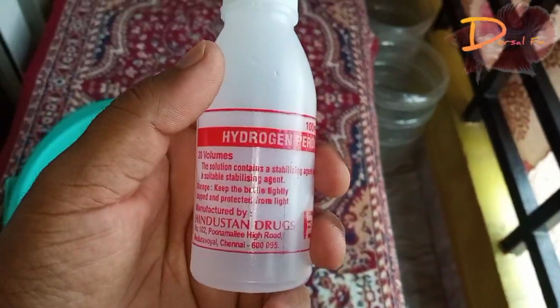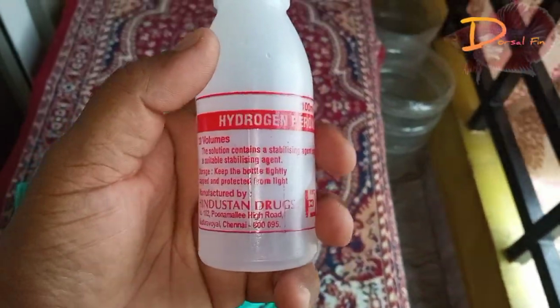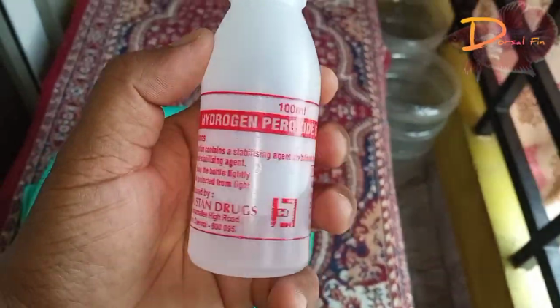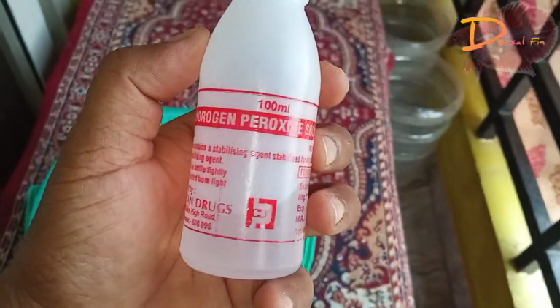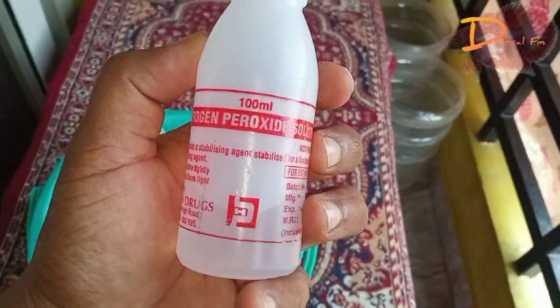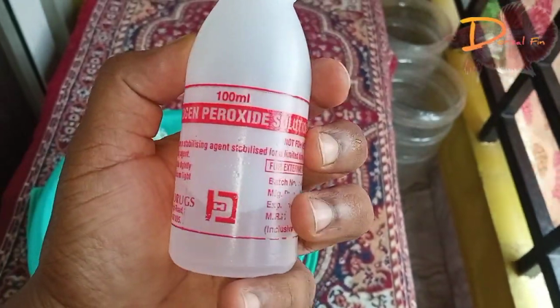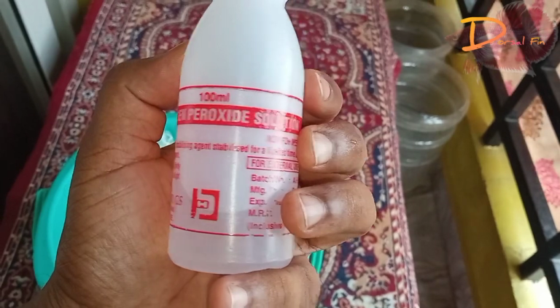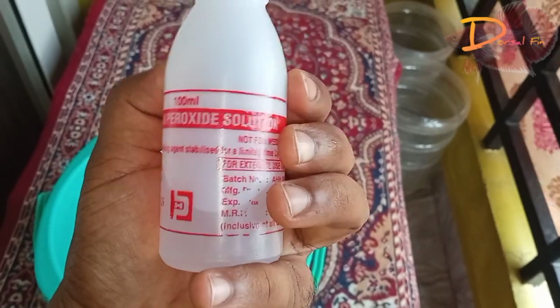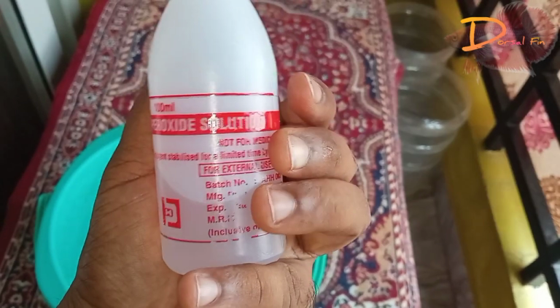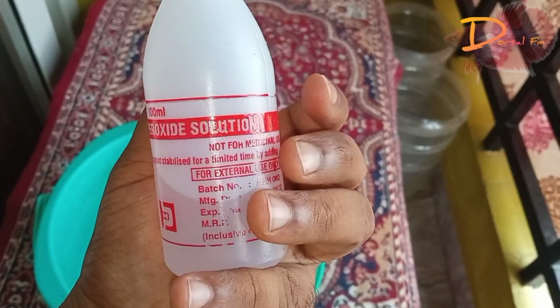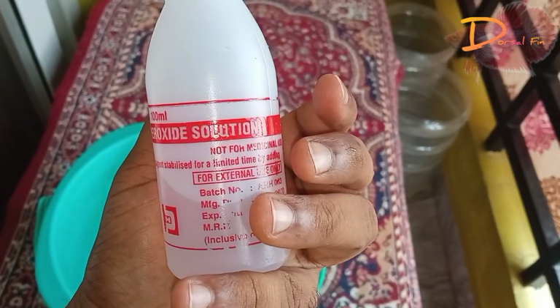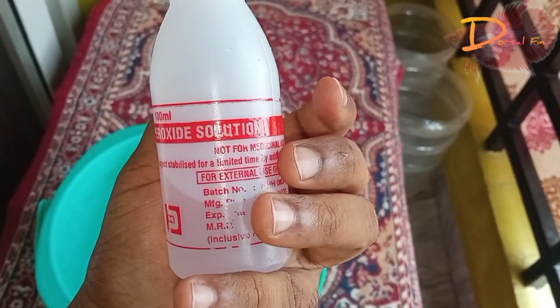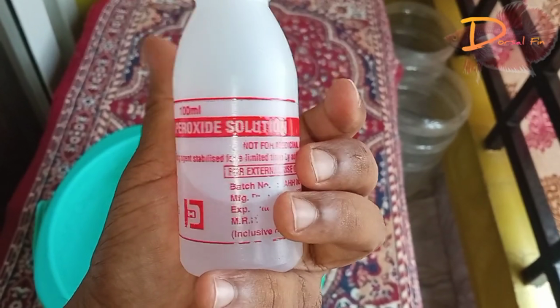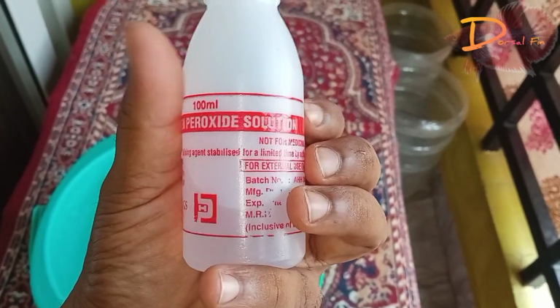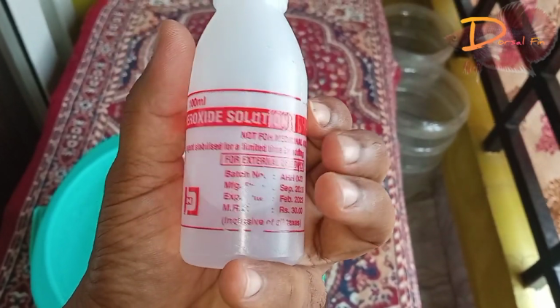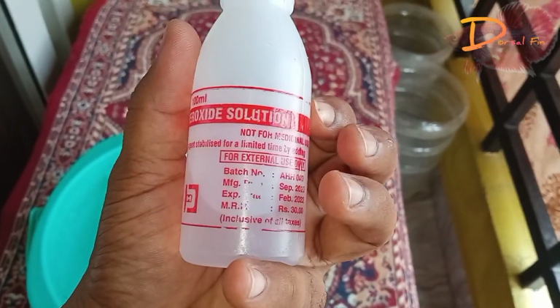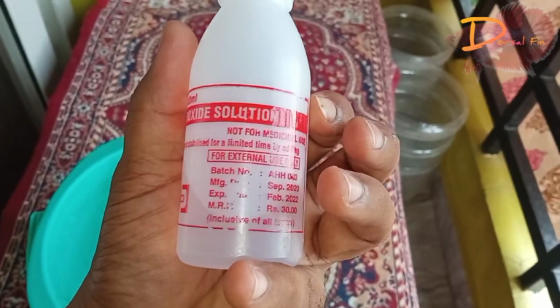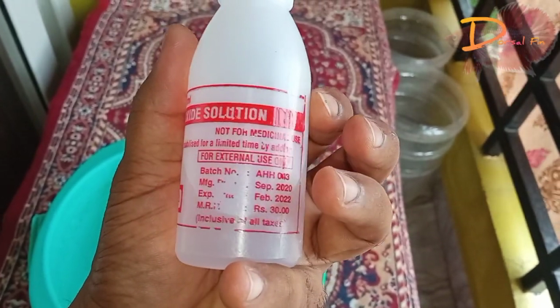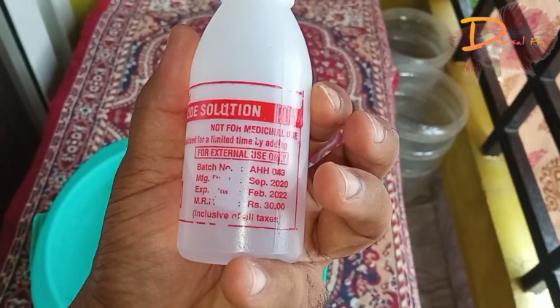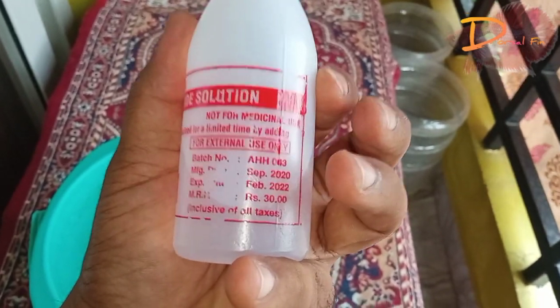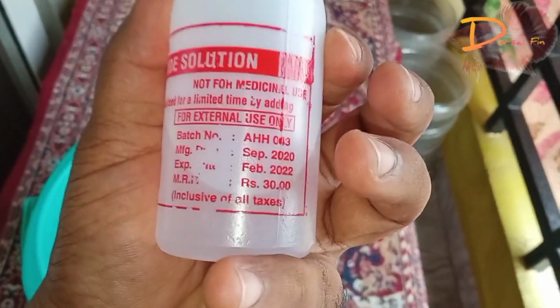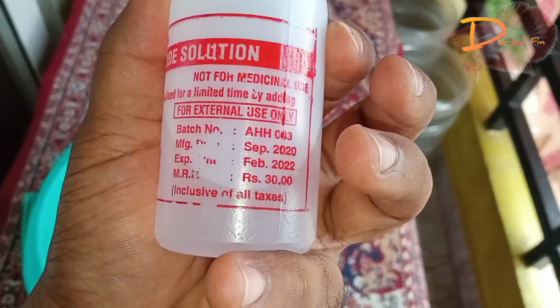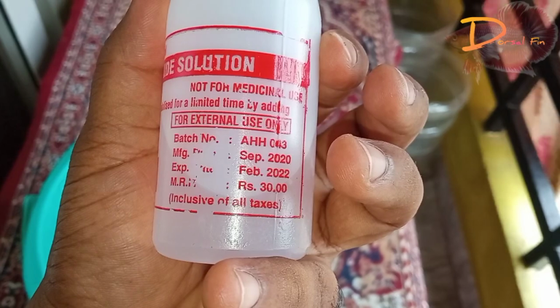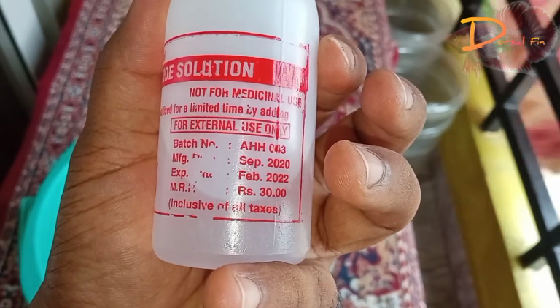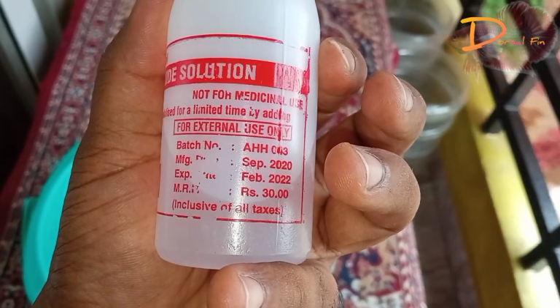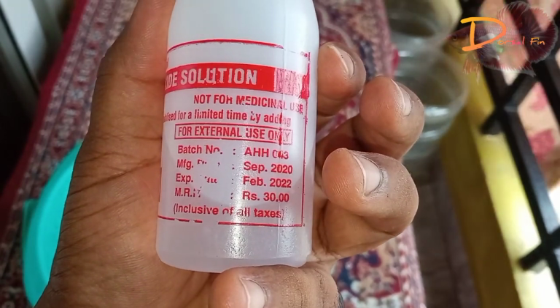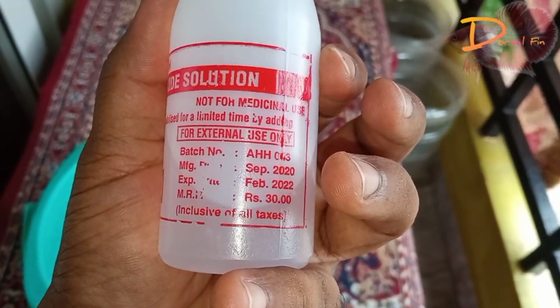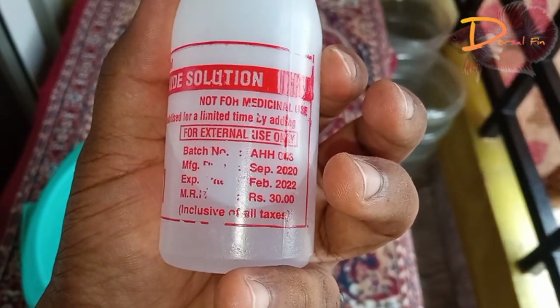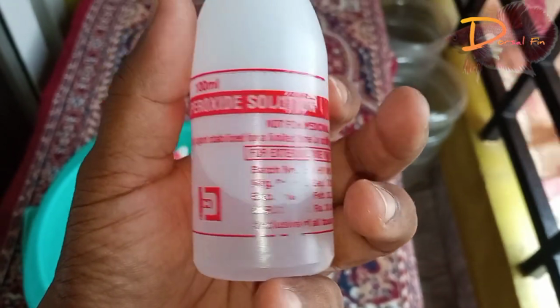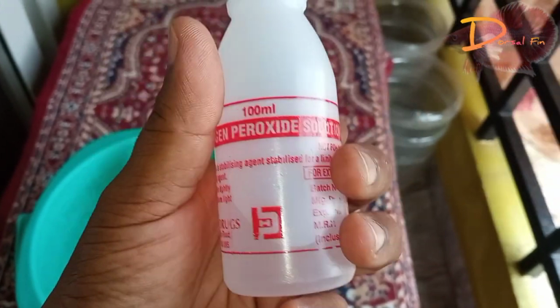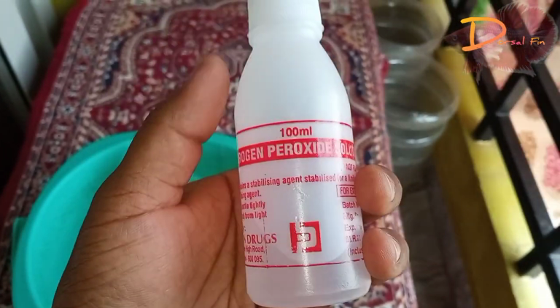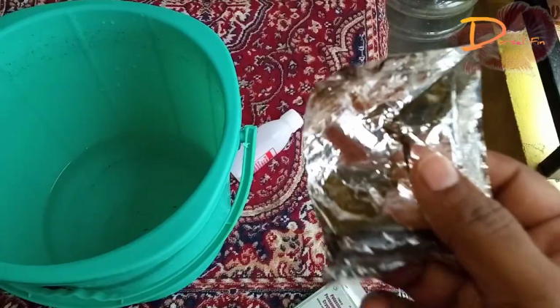We will use potassium permanganate and hydrogen peroxide solution. If you use these two, we will use the medical shop. If you consider the cost, you will have 50 rupees.